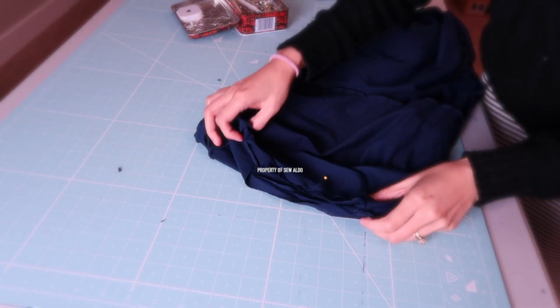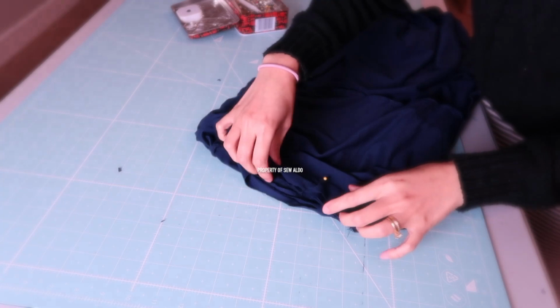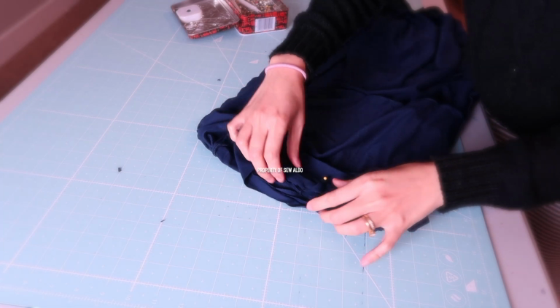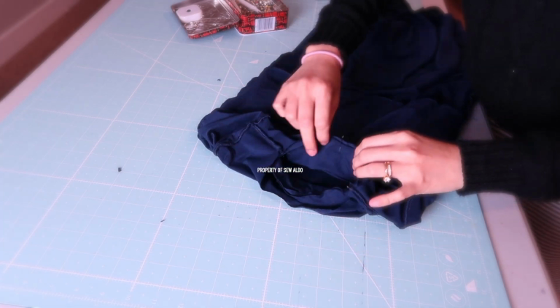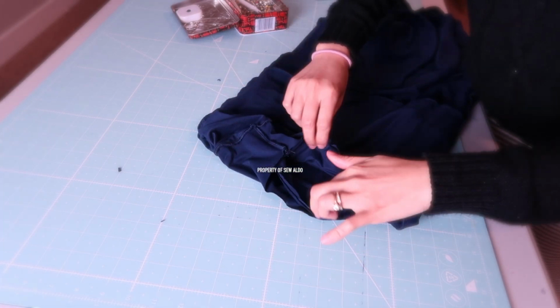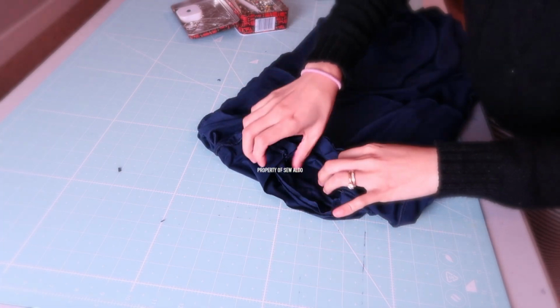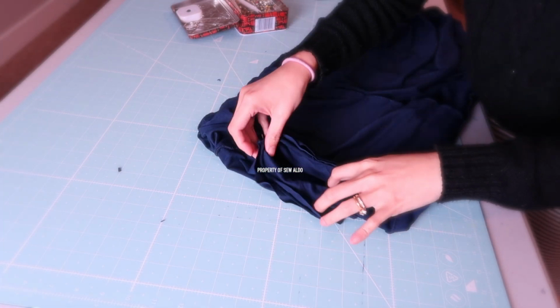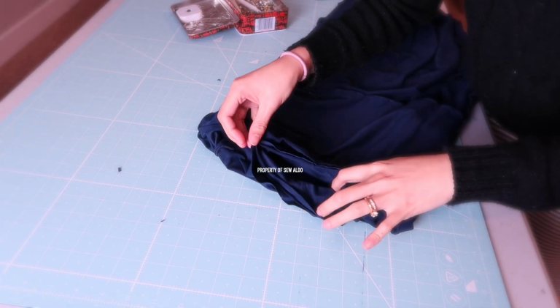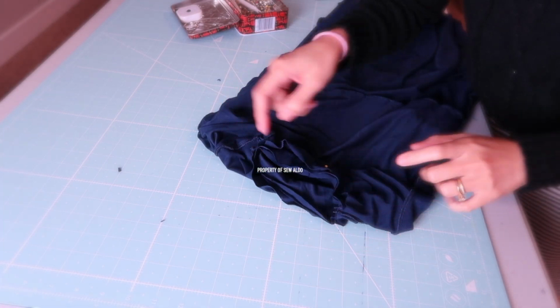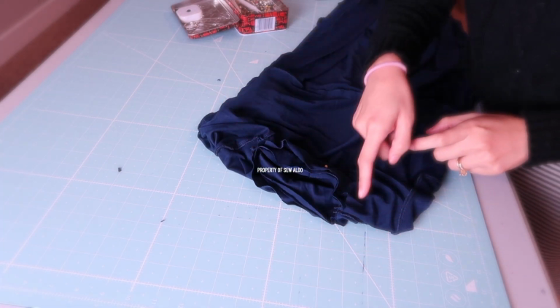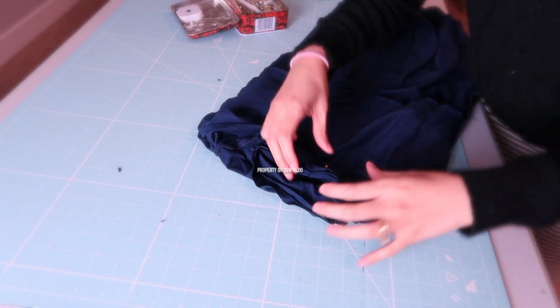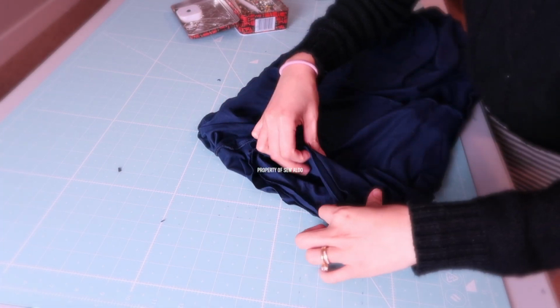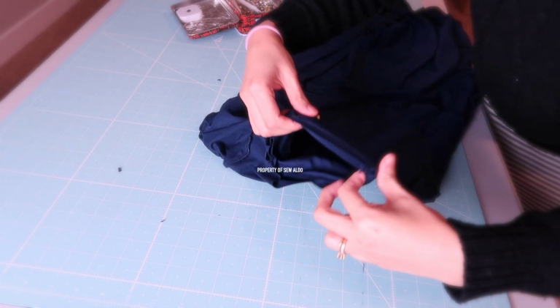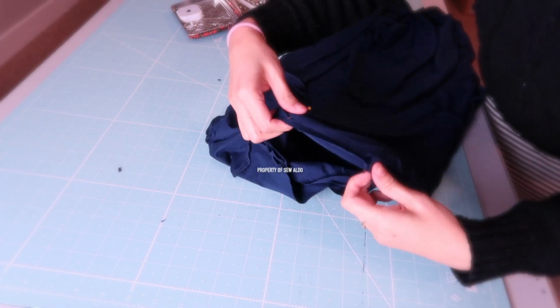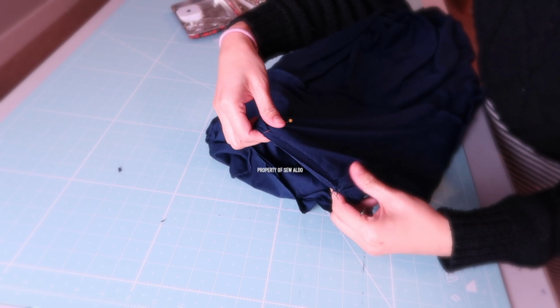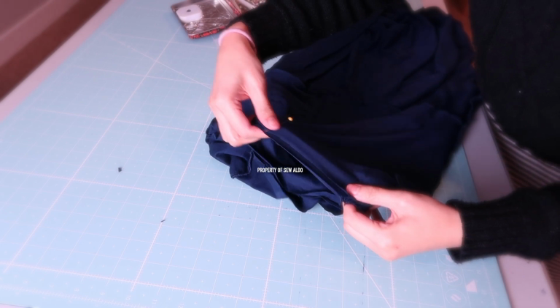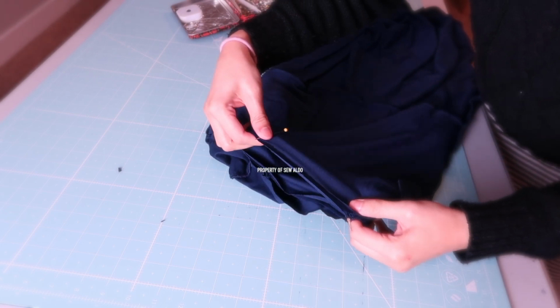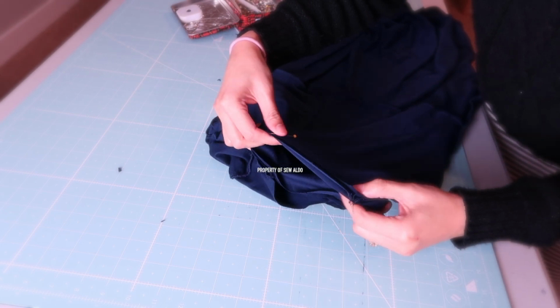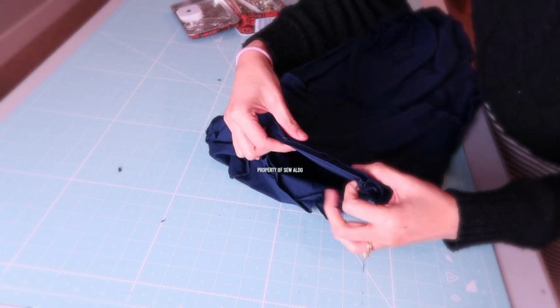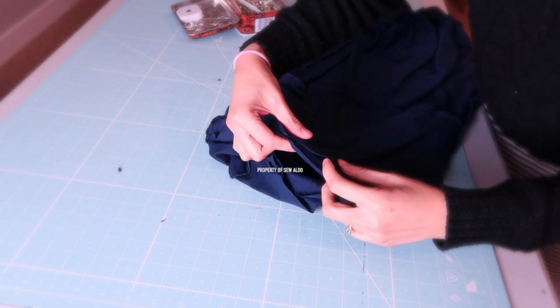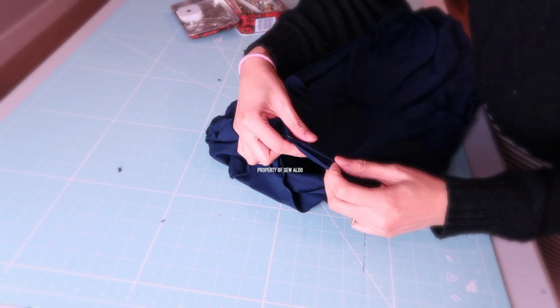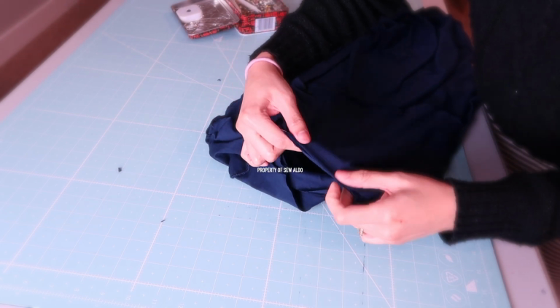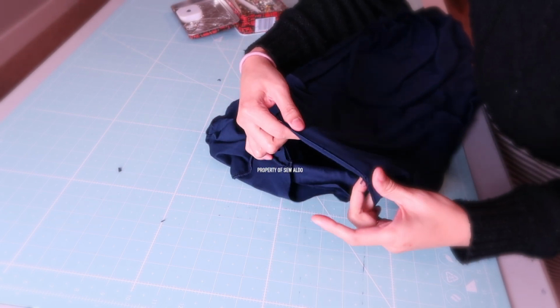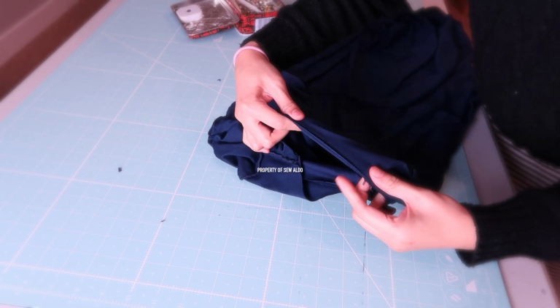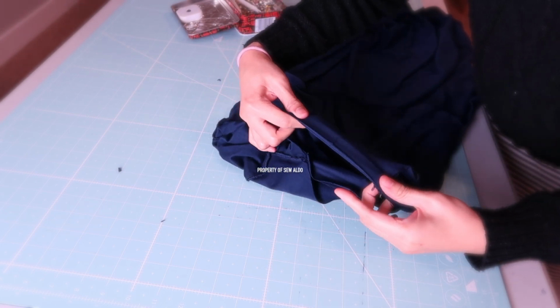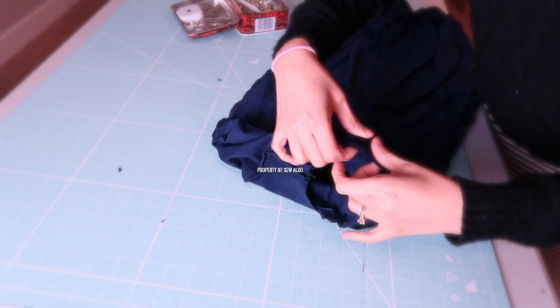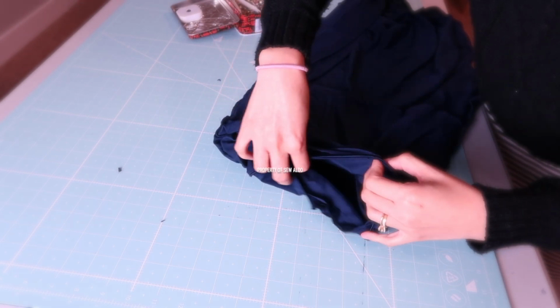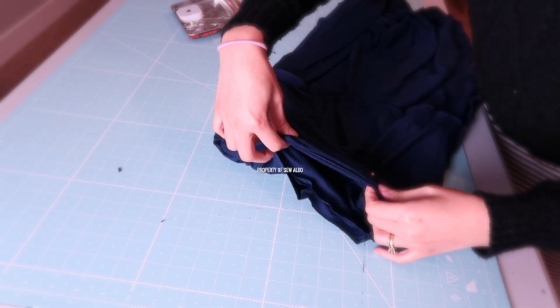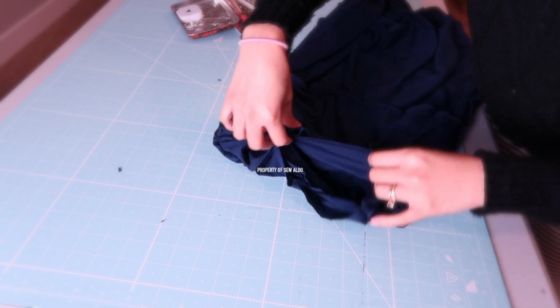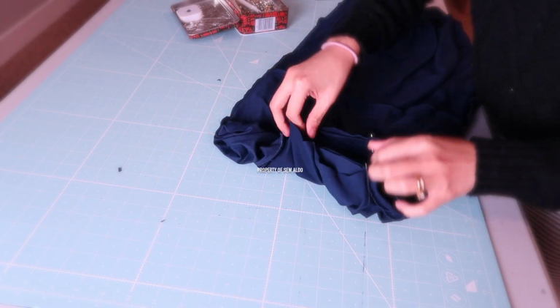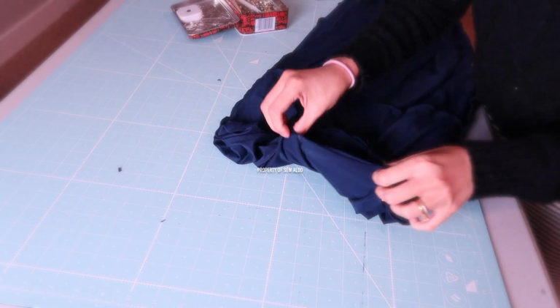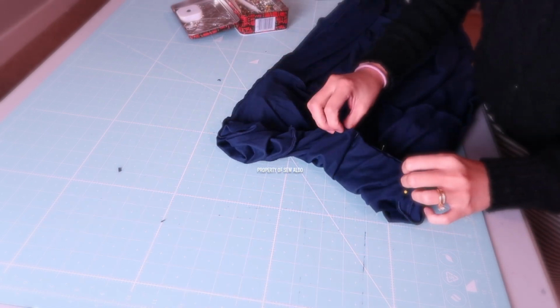Keep in mind that the neck band is going to be a little shorter than the neckline, so you are going to have to stretch the neckline as you sew — not the neck band, the actual neckline of the dress.